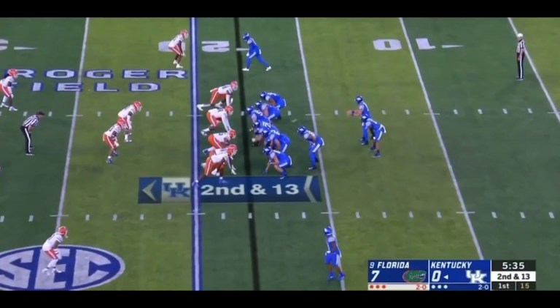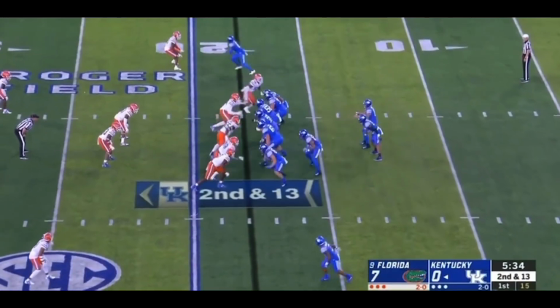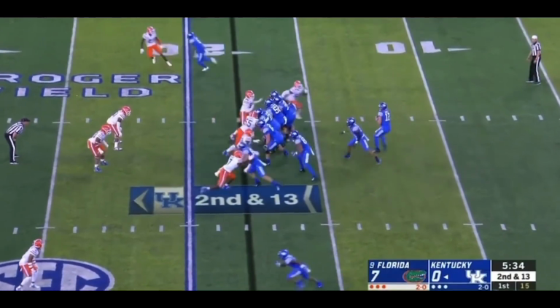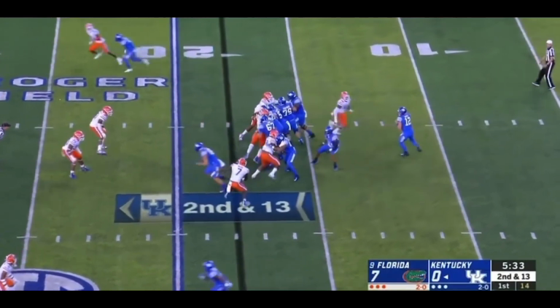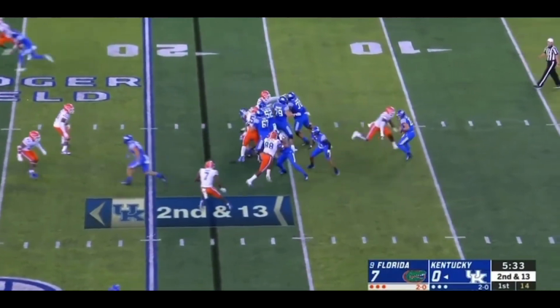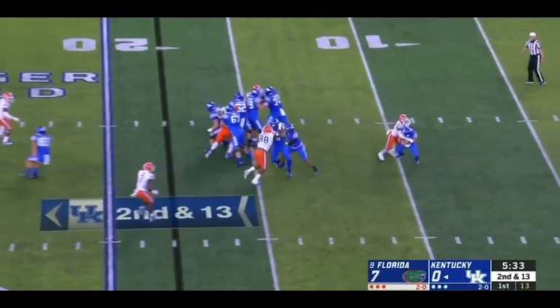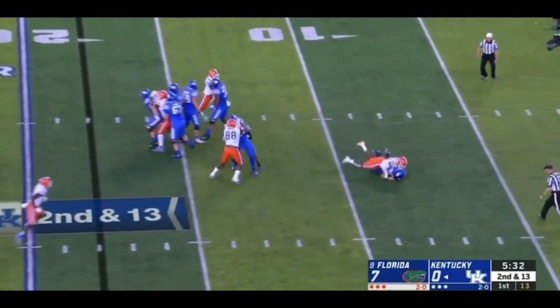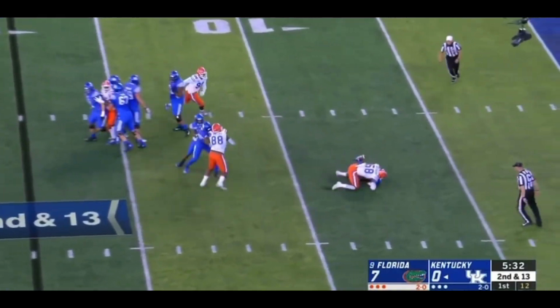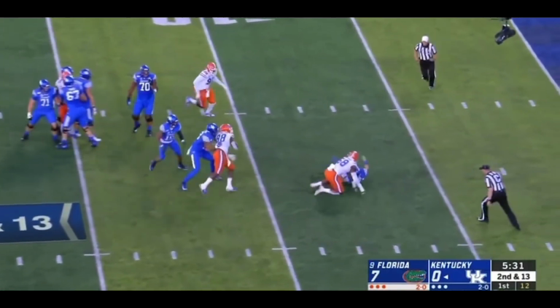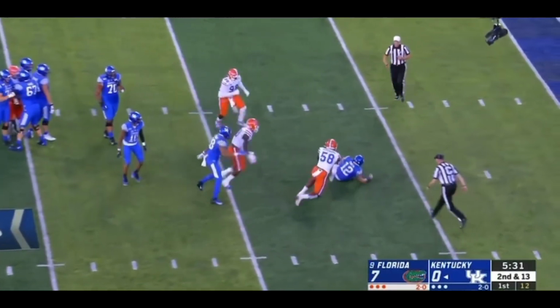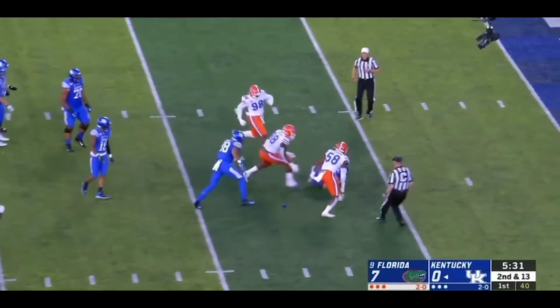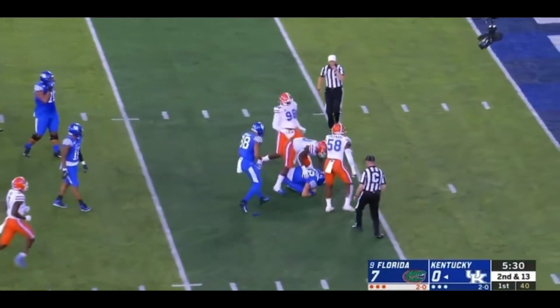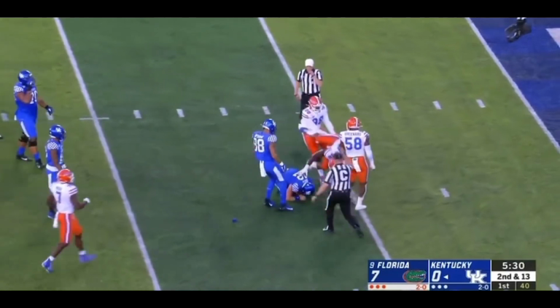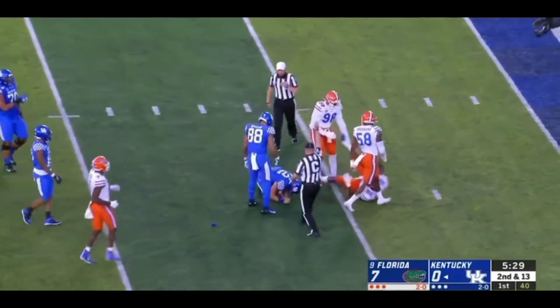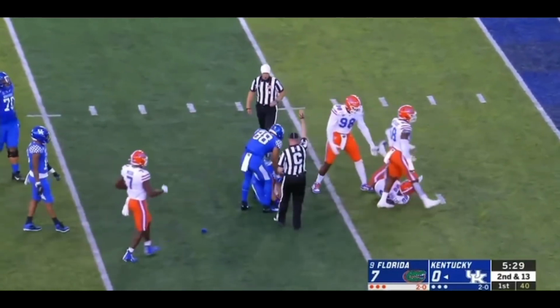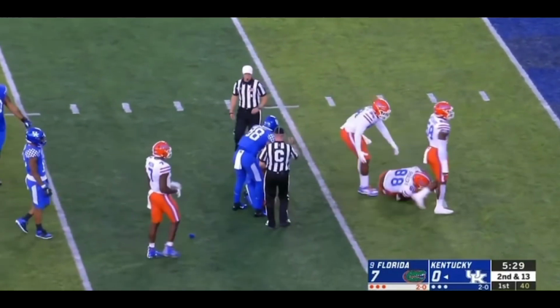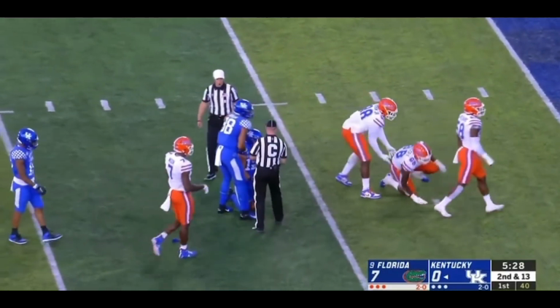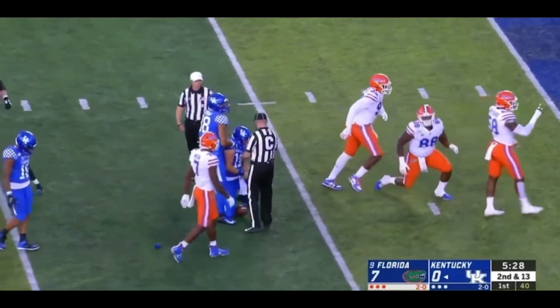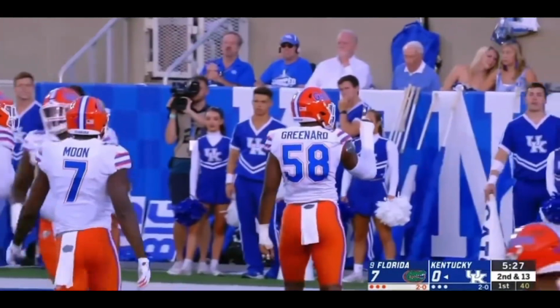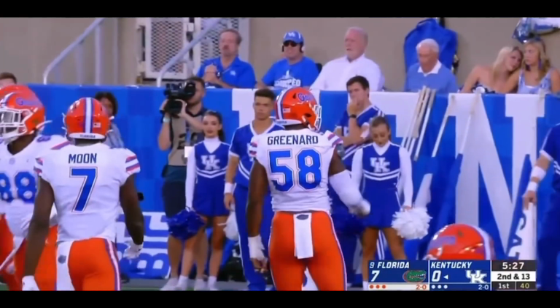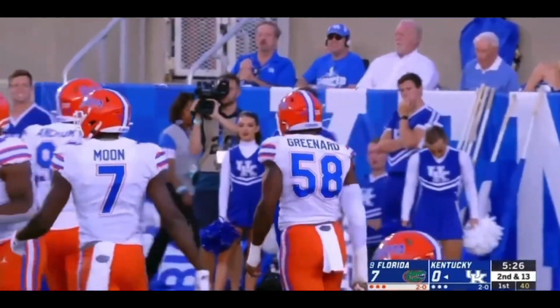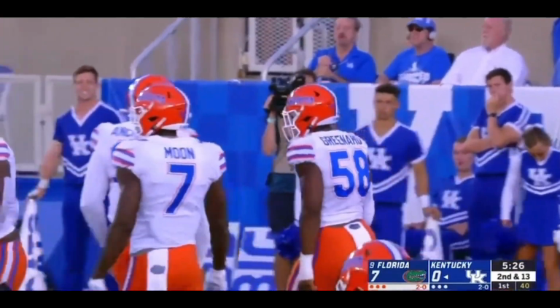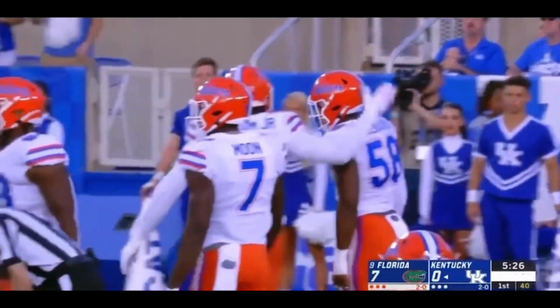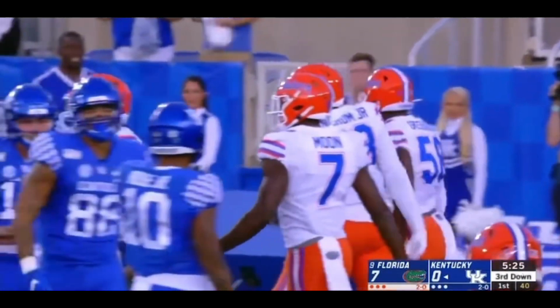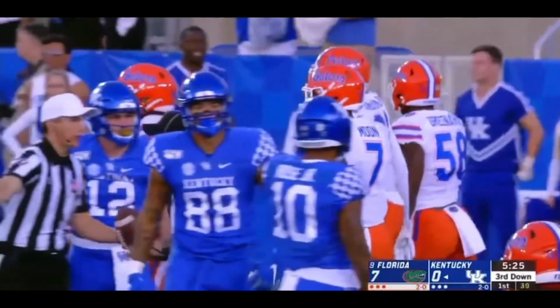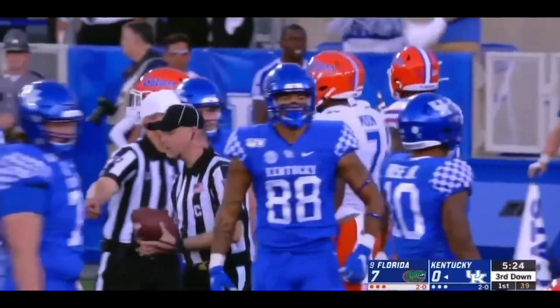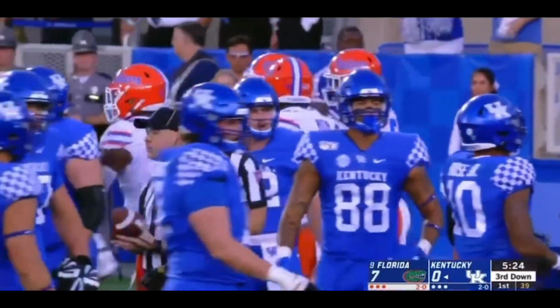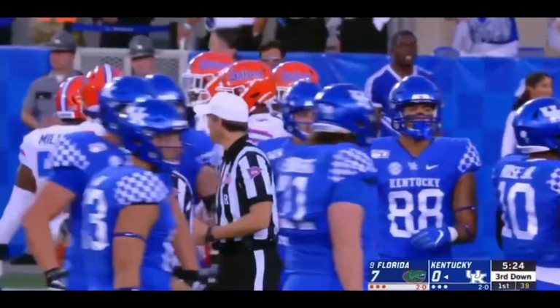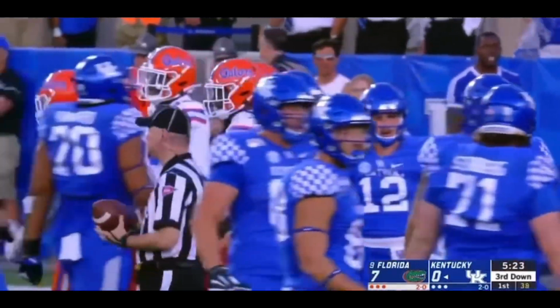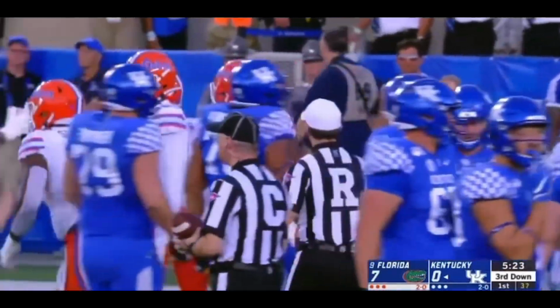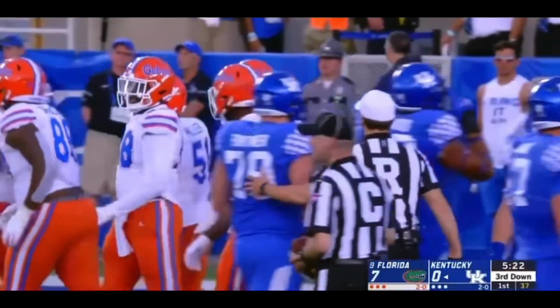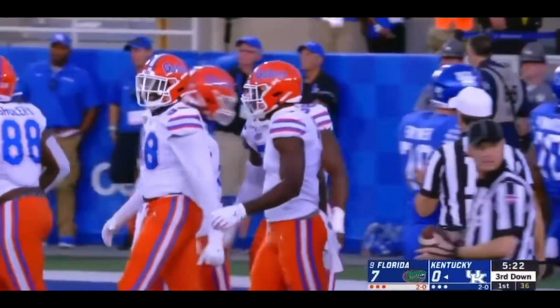Second and 13. Sawyer pressure — didn't feel it. And he is sacked. The football comes out. And this time Sawyer Smith able to recover the fumble. Jonathan Grenard came off the edge untouched.